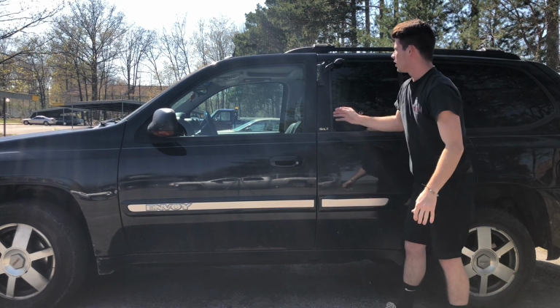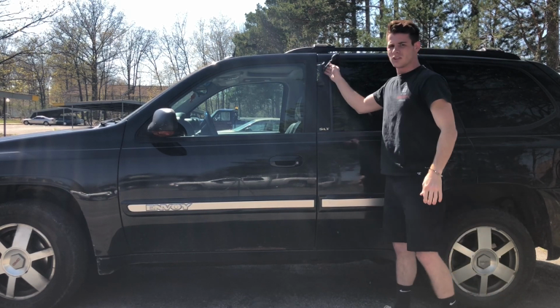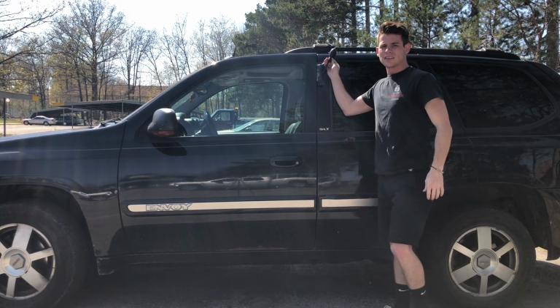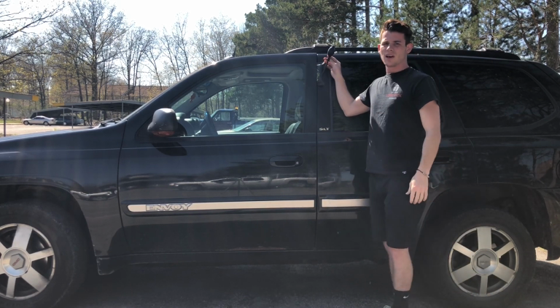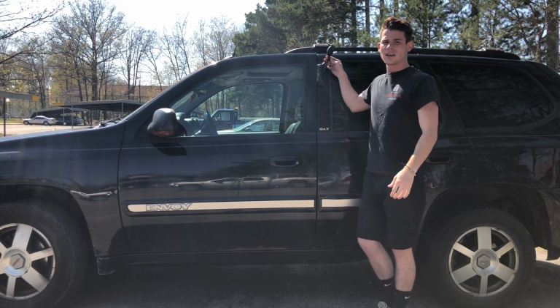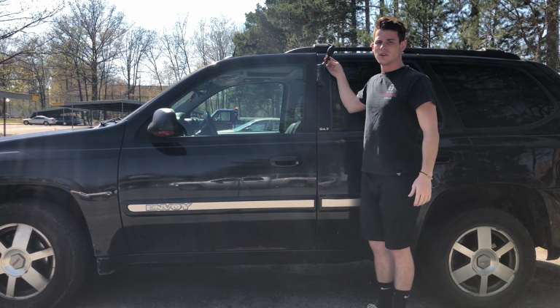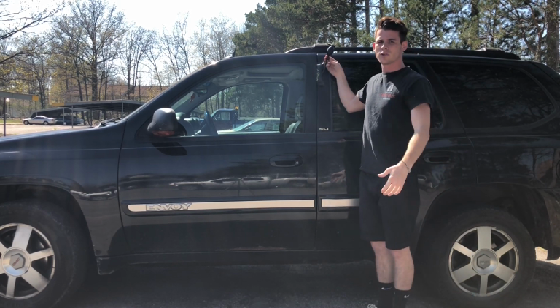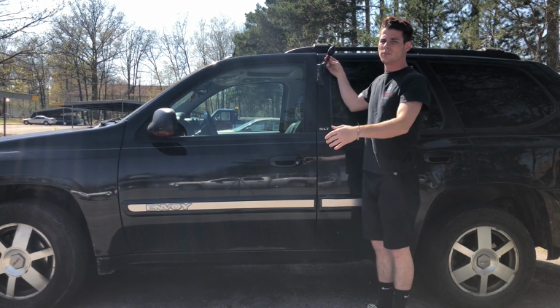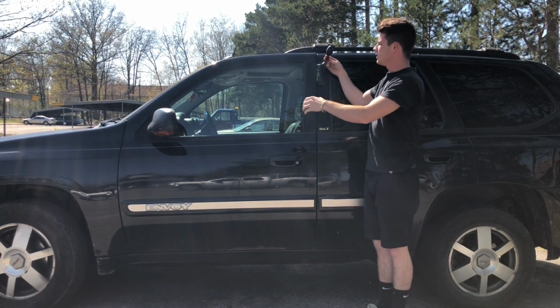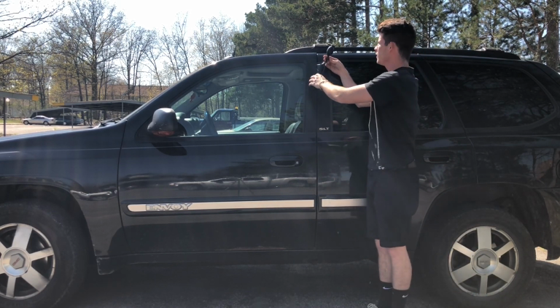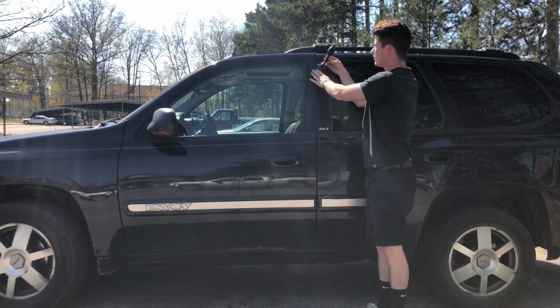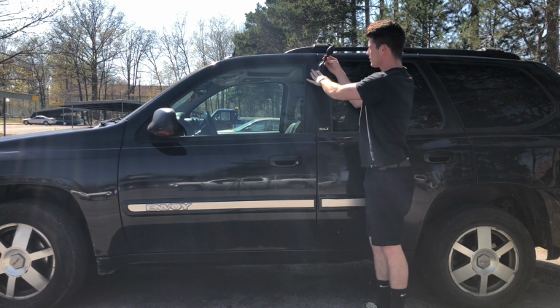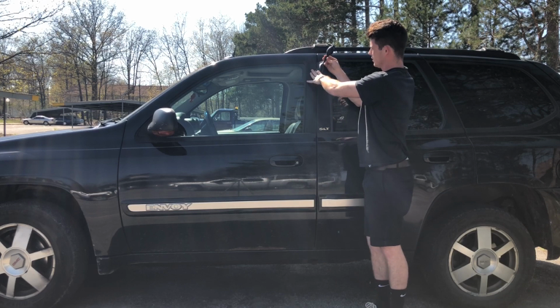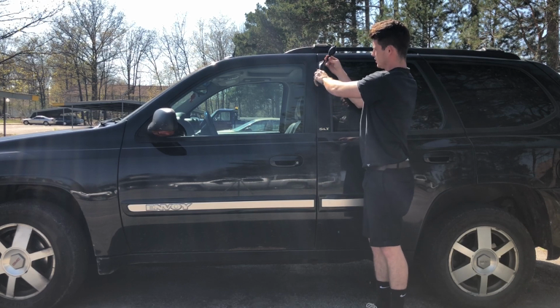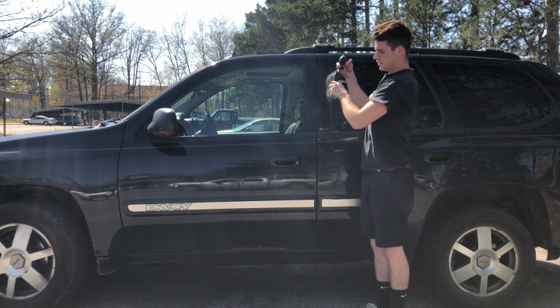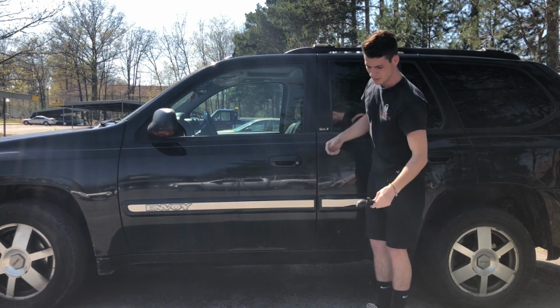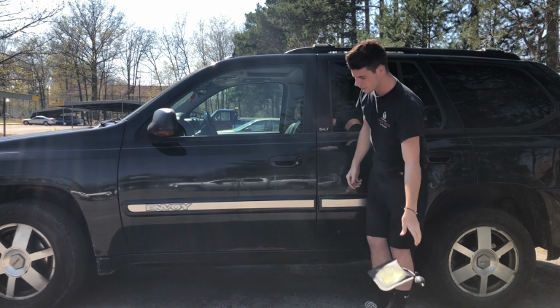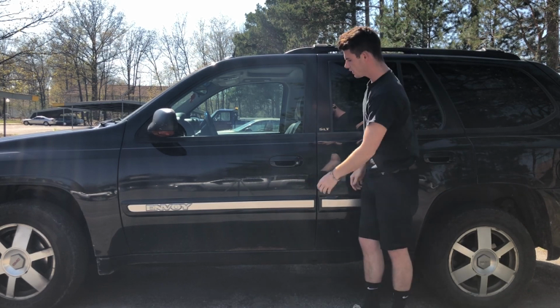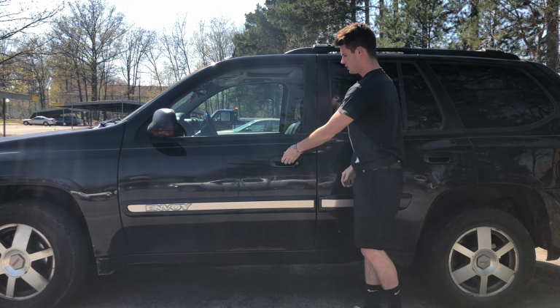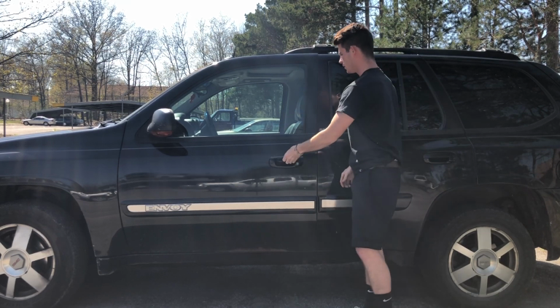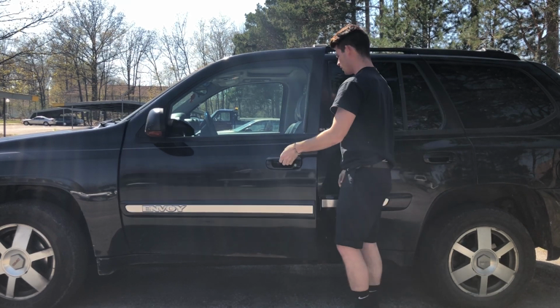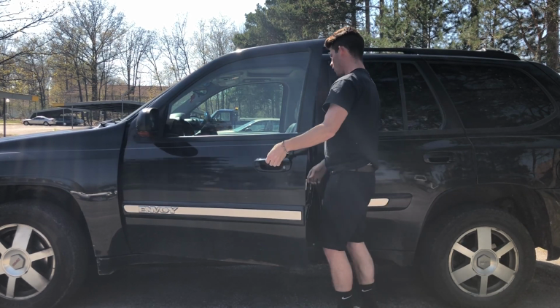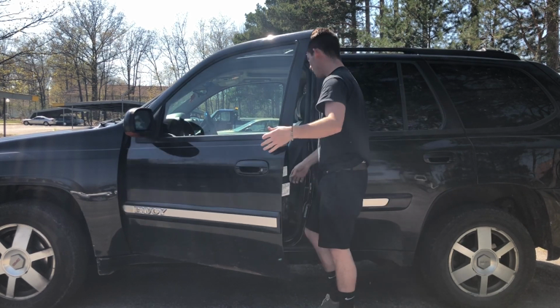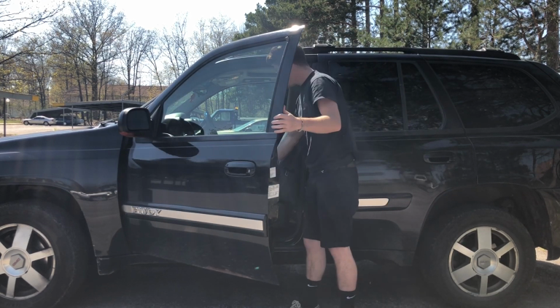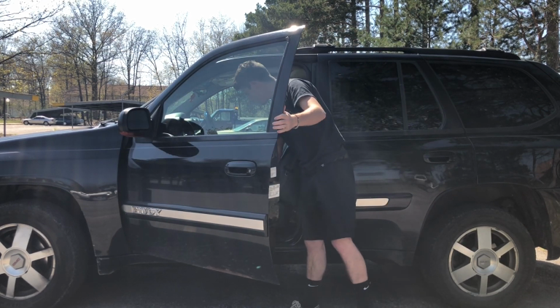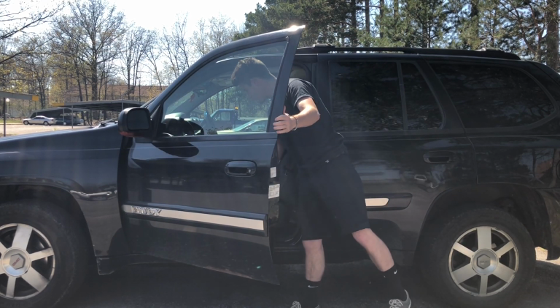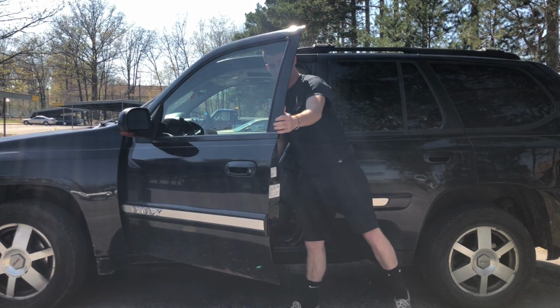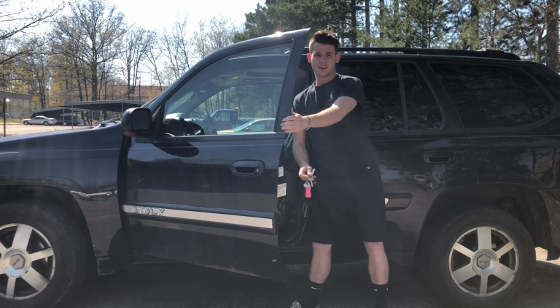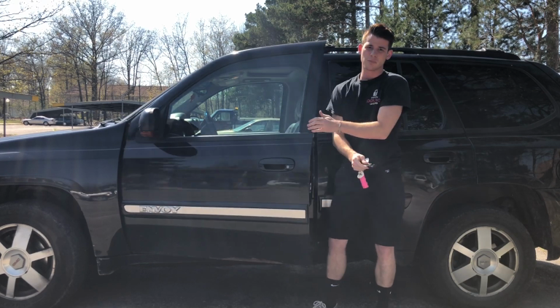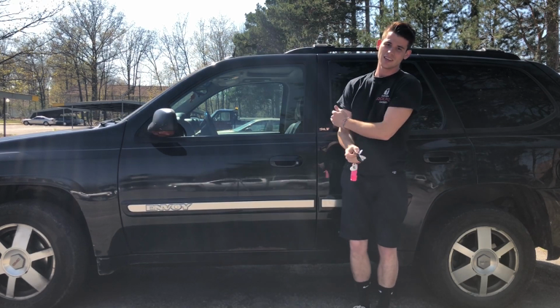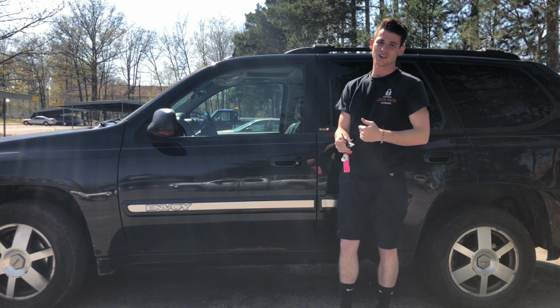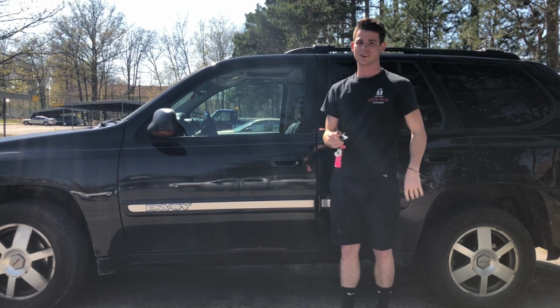The last step to unlocking this vehicle is going to be to deflate your airbag, set it aside, open up the door, grab your keys, and you're good to go.